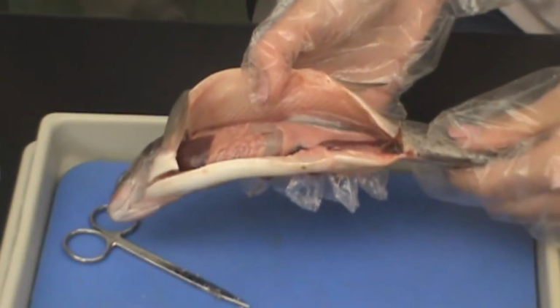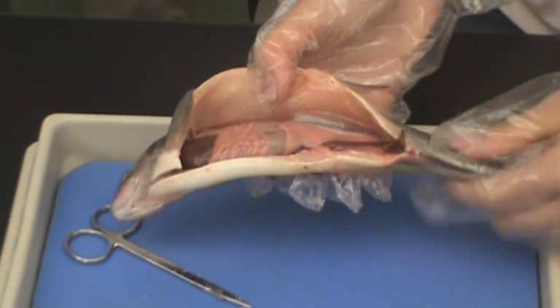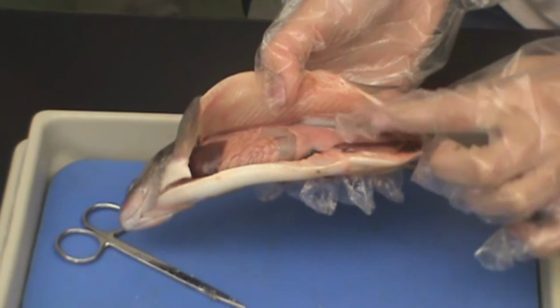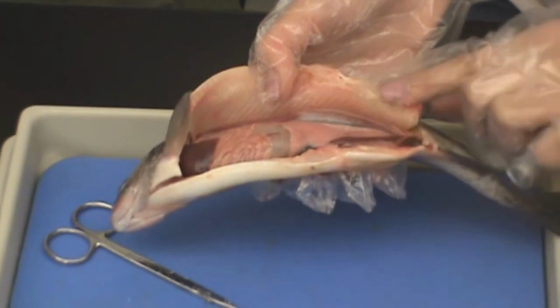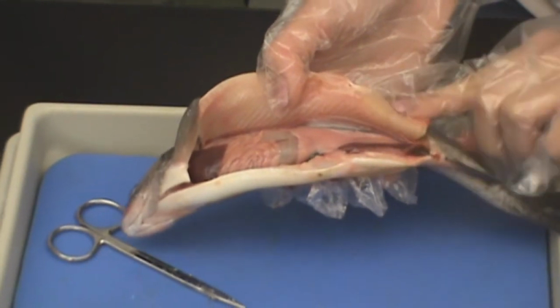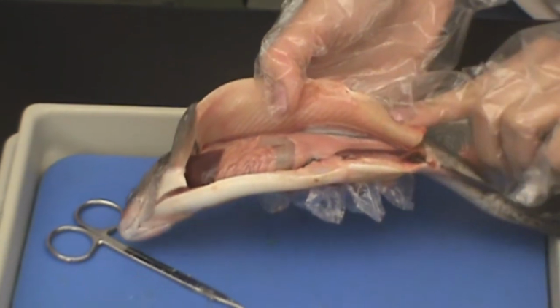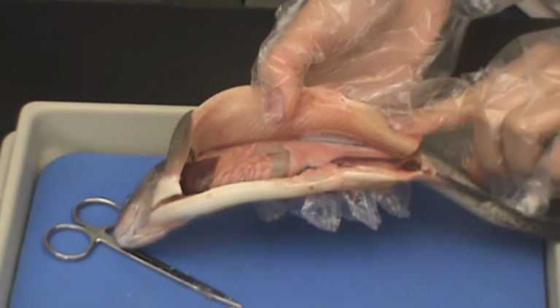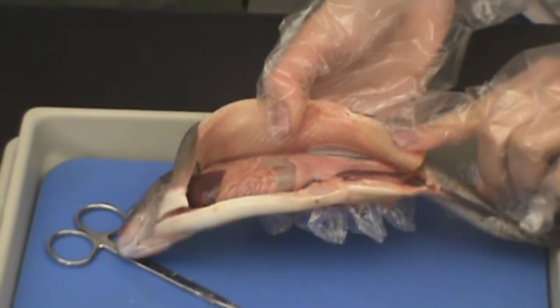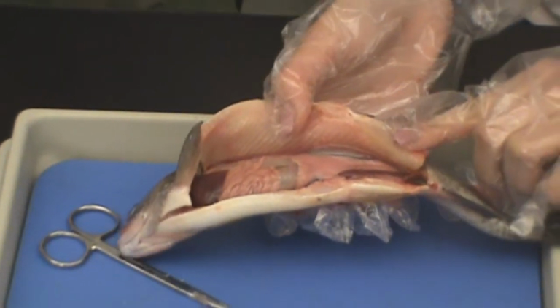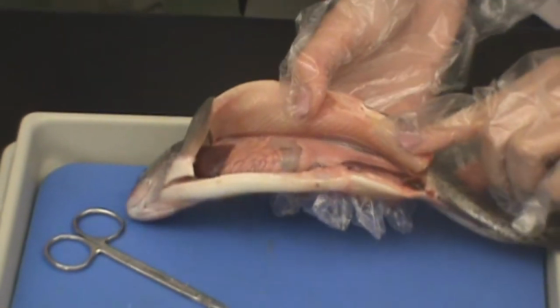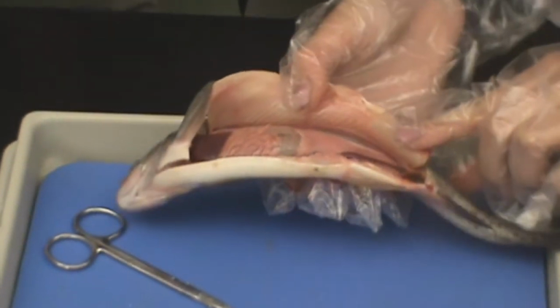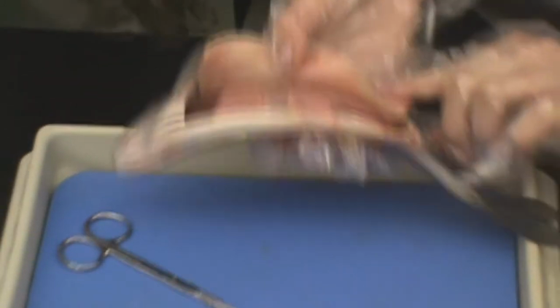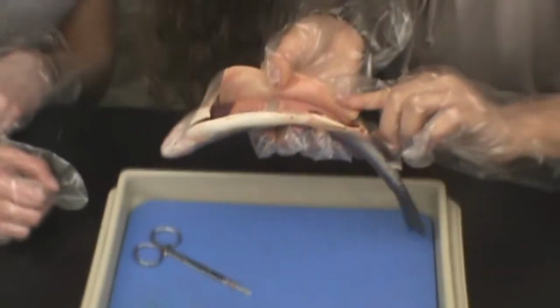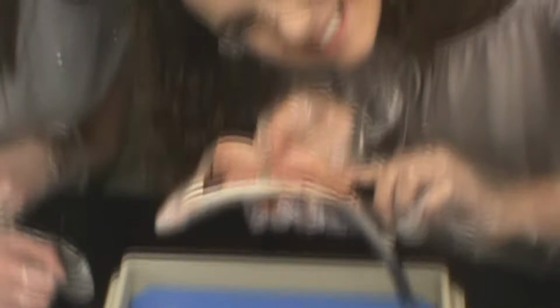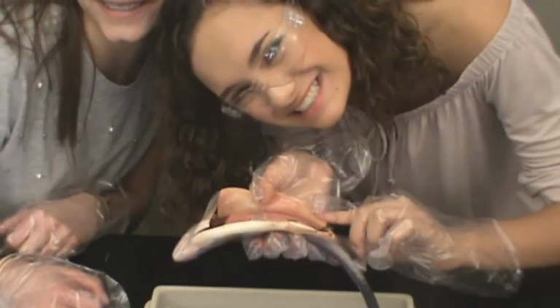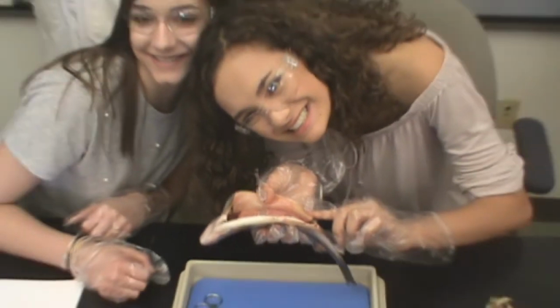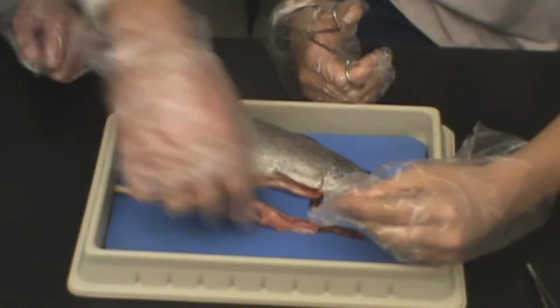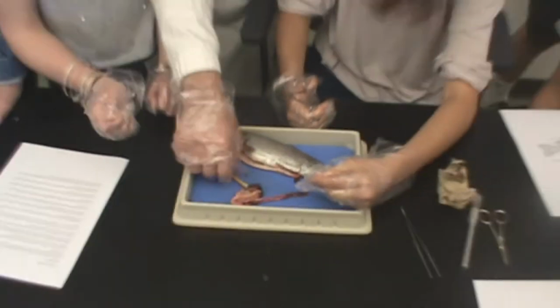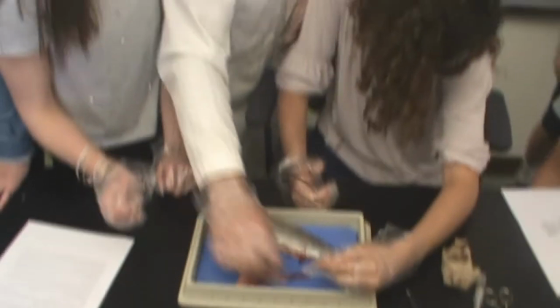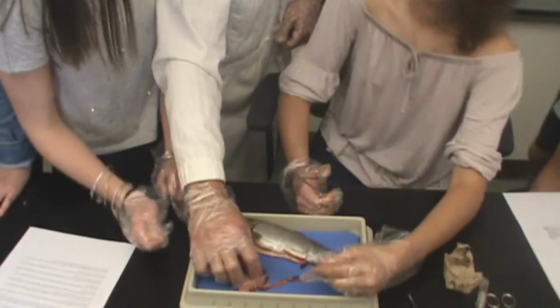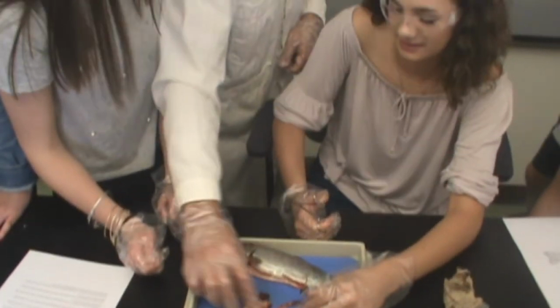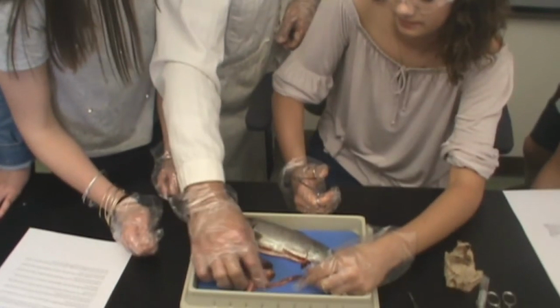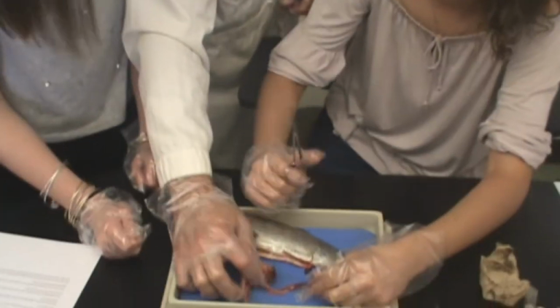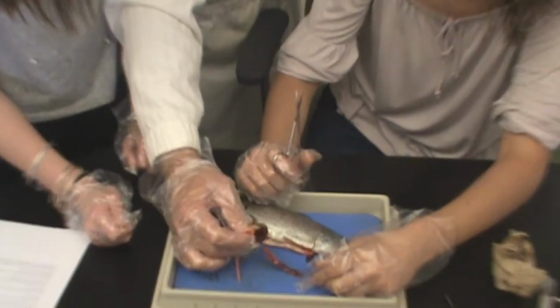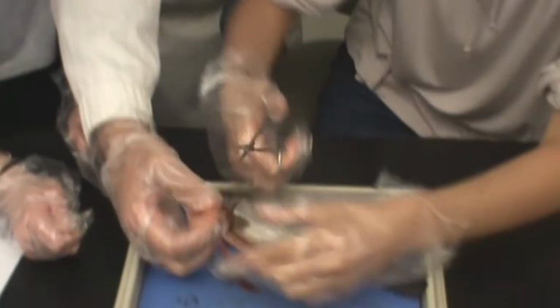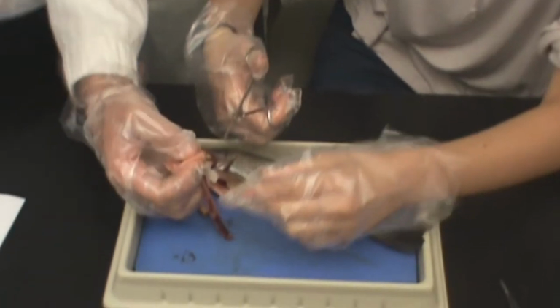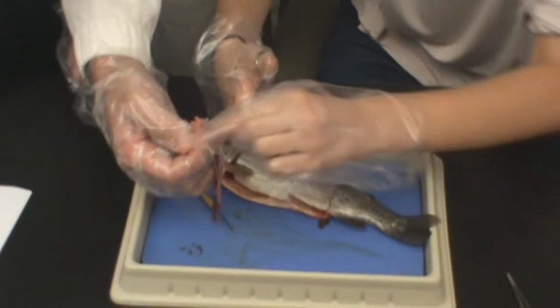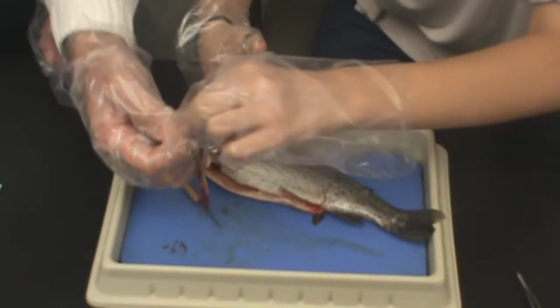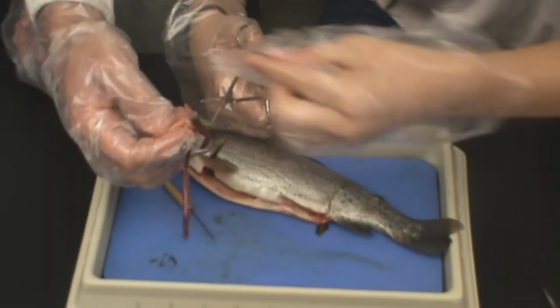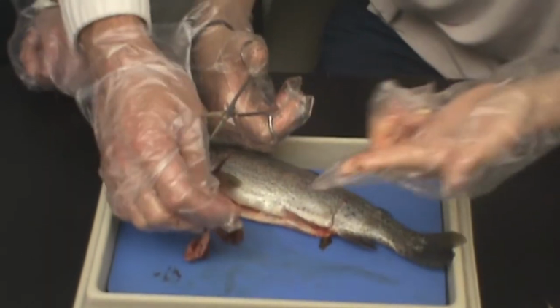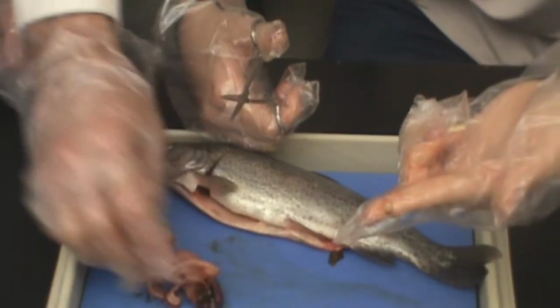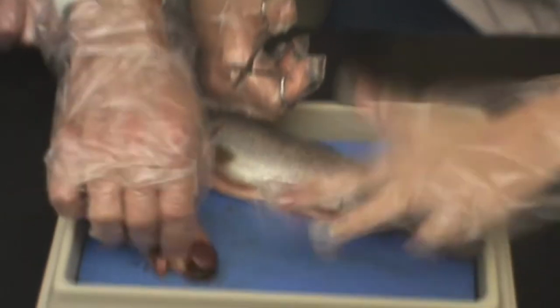Take a minute and examine all the different organs and their location. Try and trace the digestive system from the mouth to the anus. The first thing to look for are the intestines and stomach. If you cut into the stomach, you may be able to see what the fish has recently consumed.